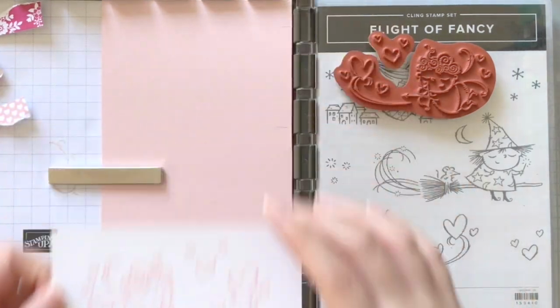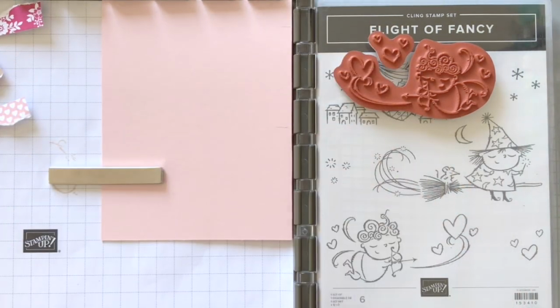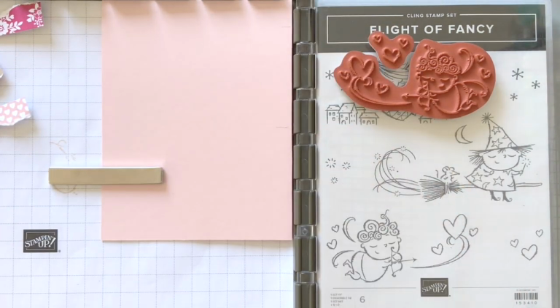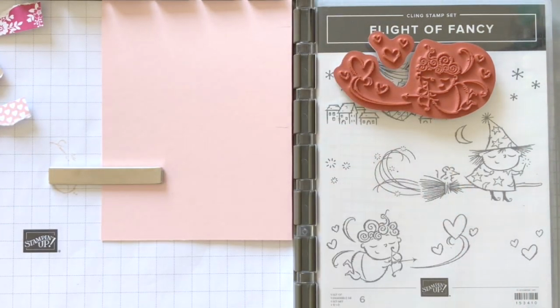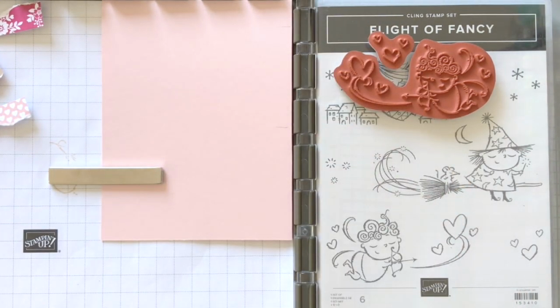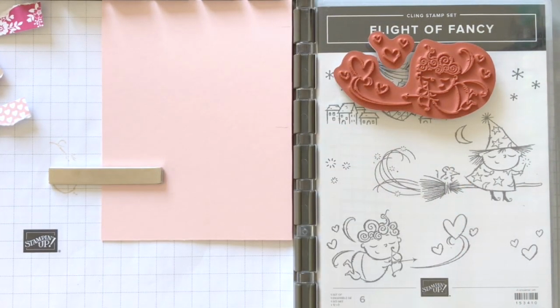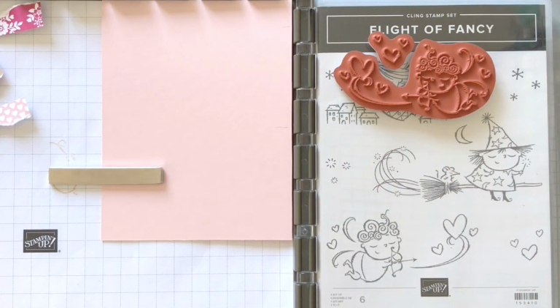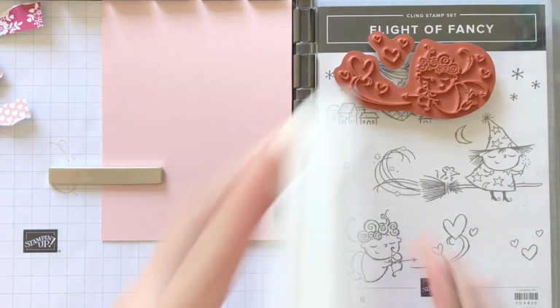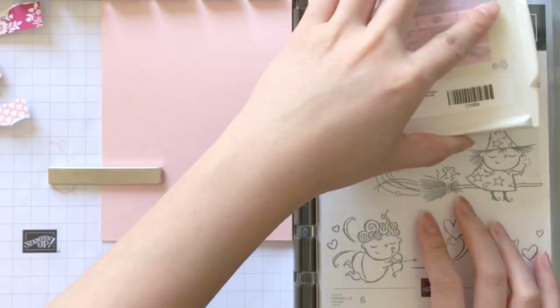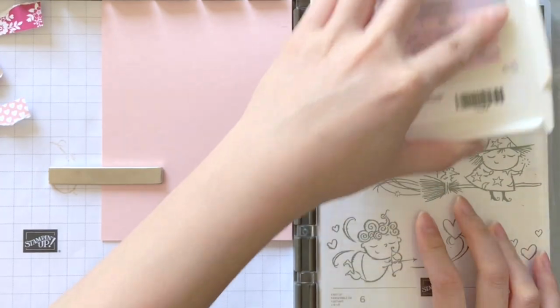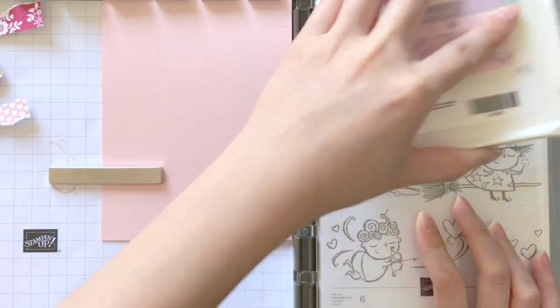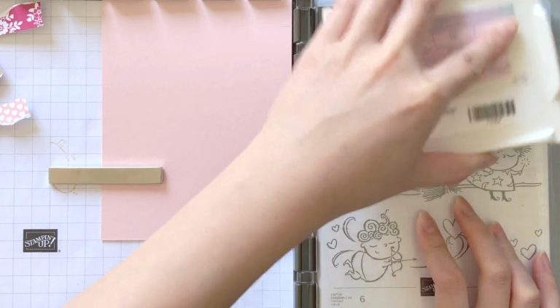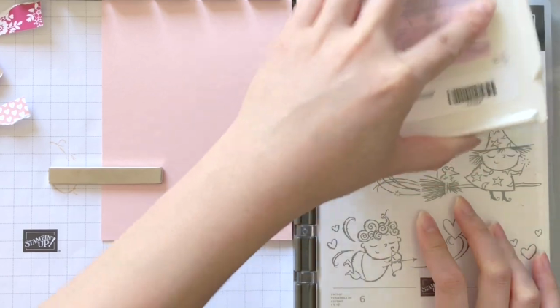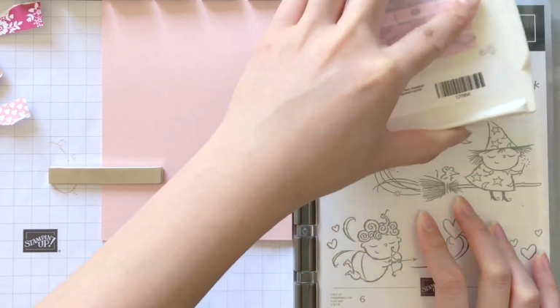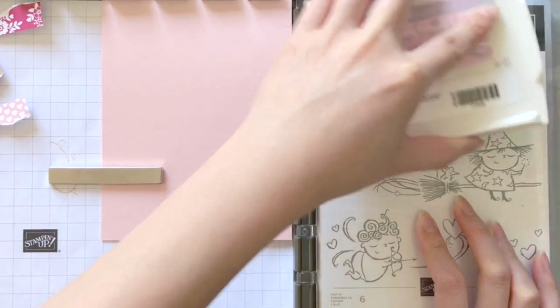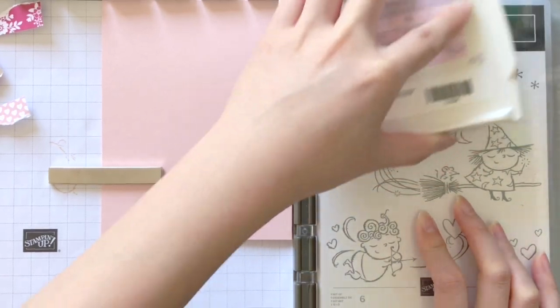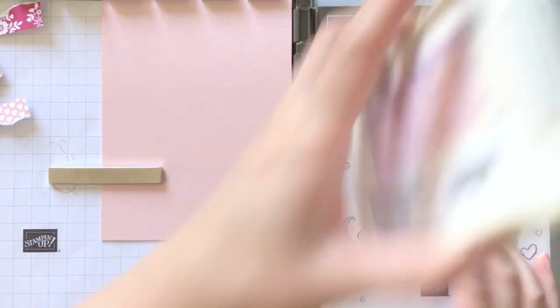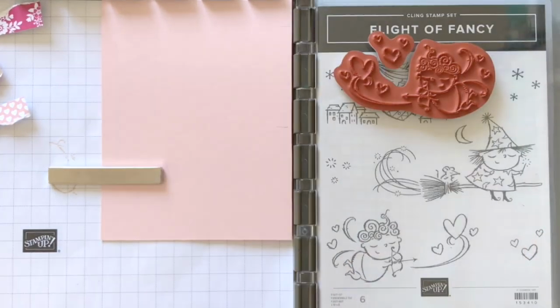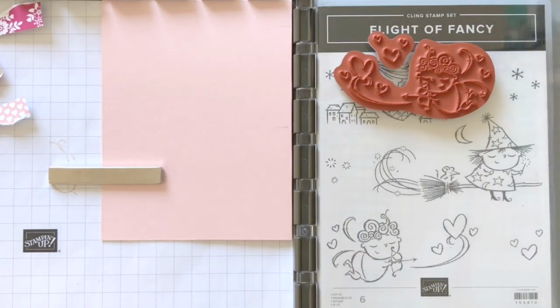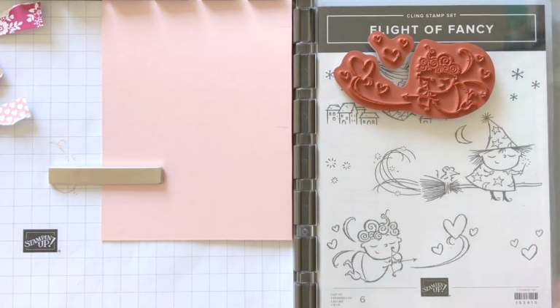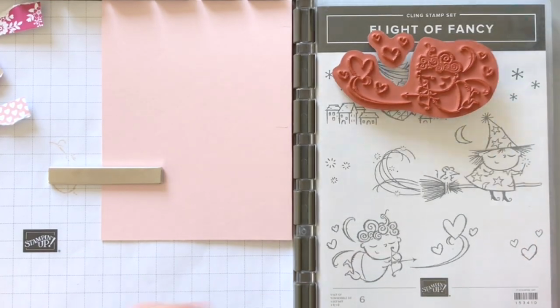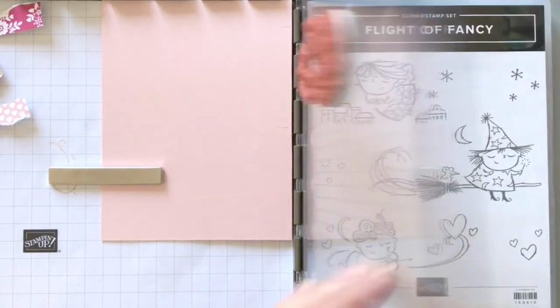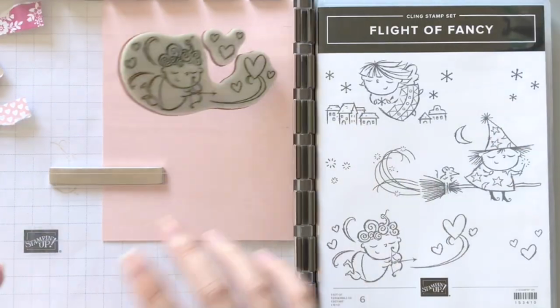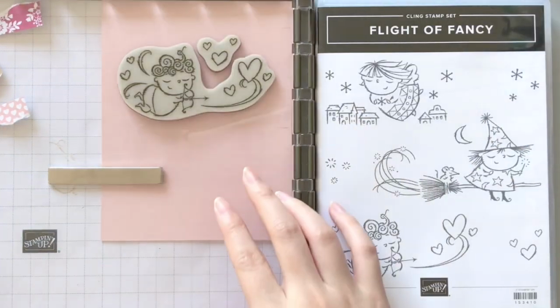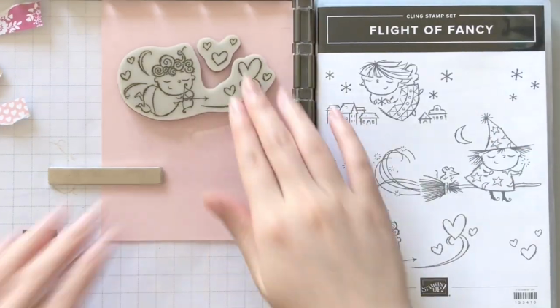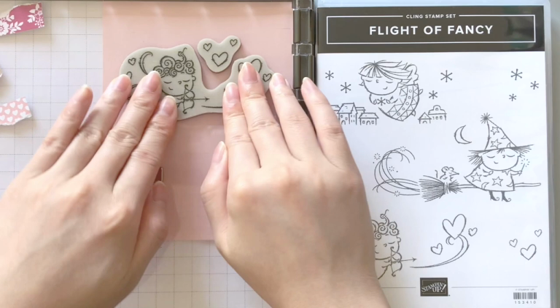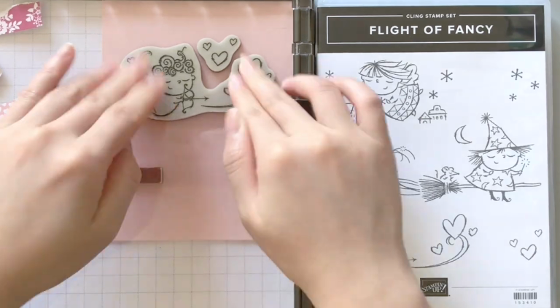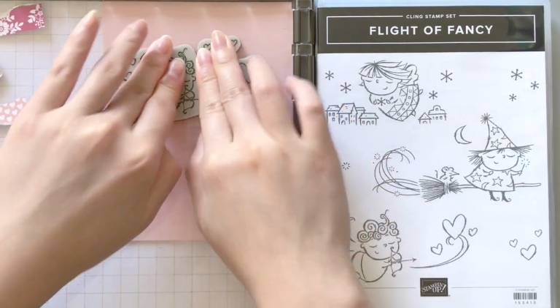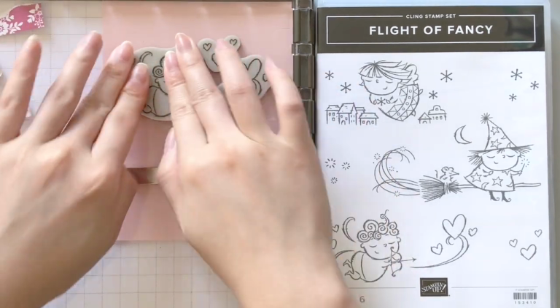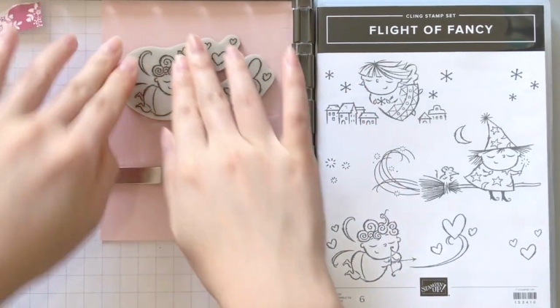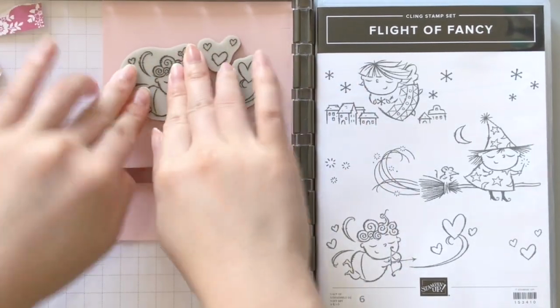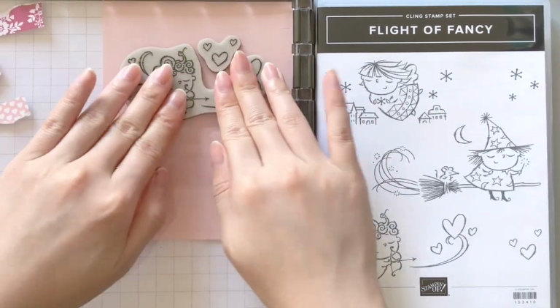You'll notice that I'm stamping the same image onto the card base as well. This image will eventually be covered, but it will help us determine where we want to place our lights and how to lay down the circuits.